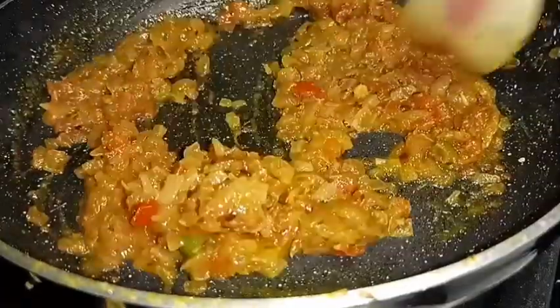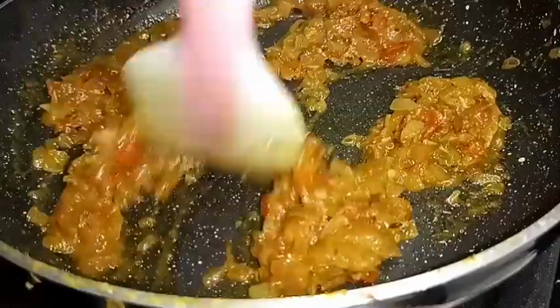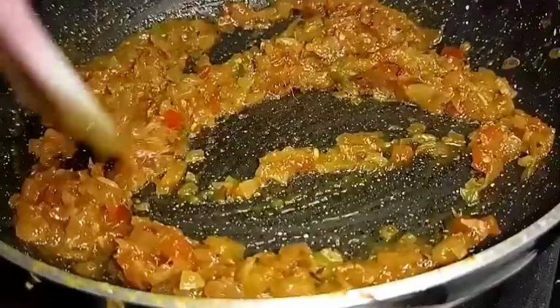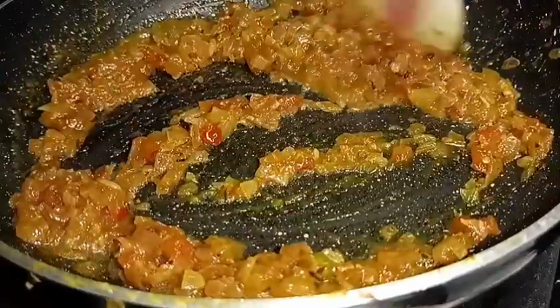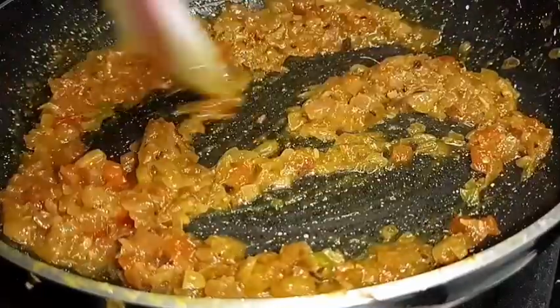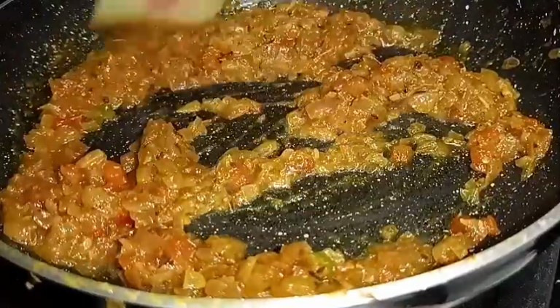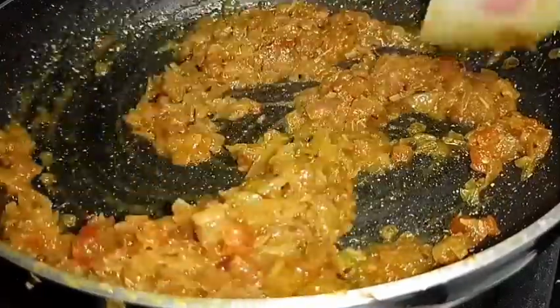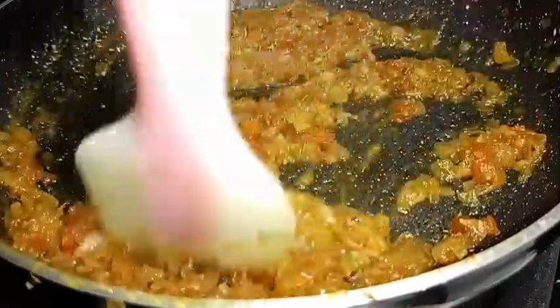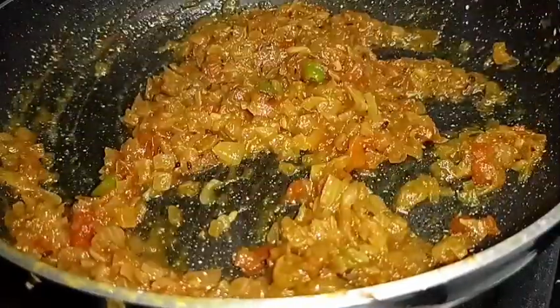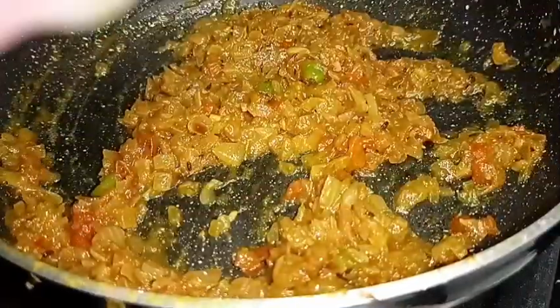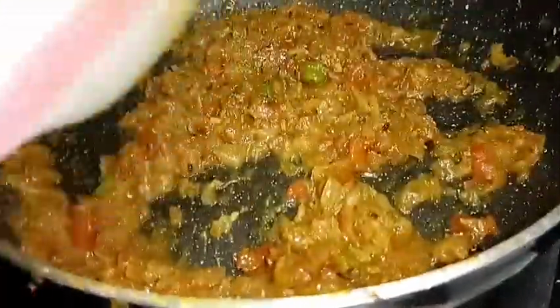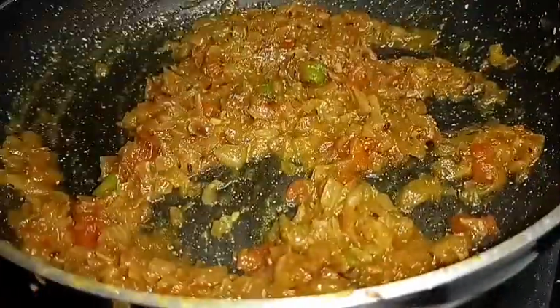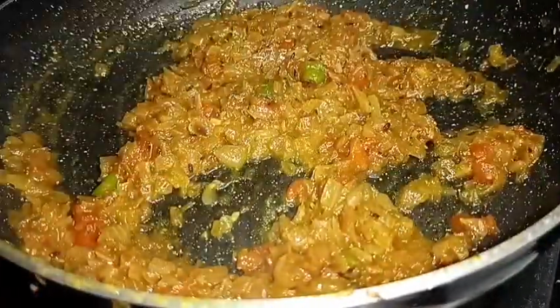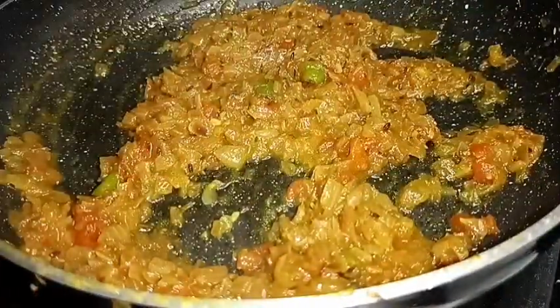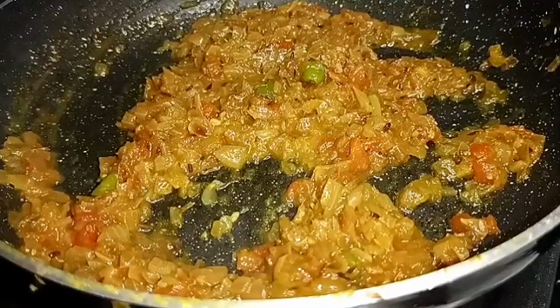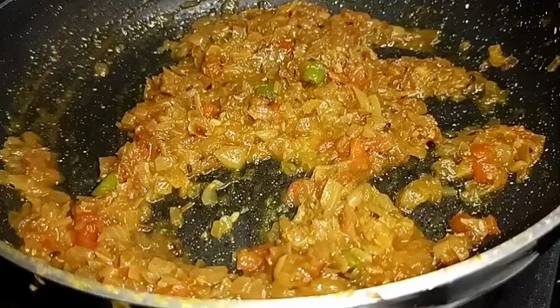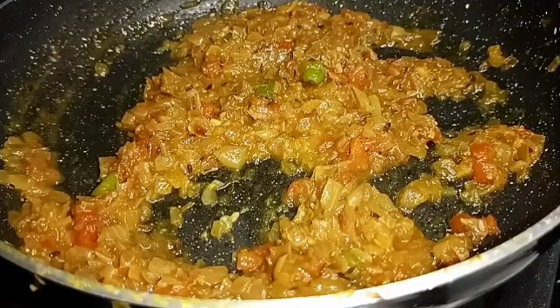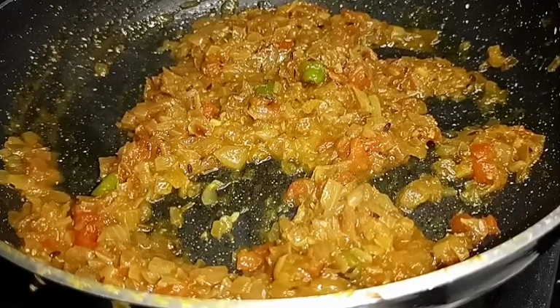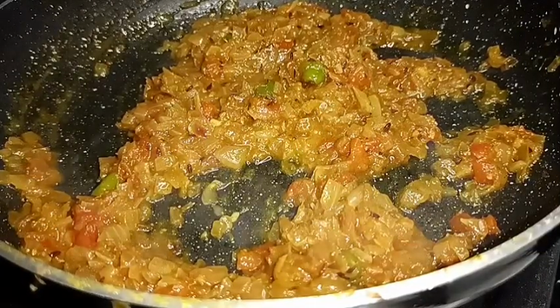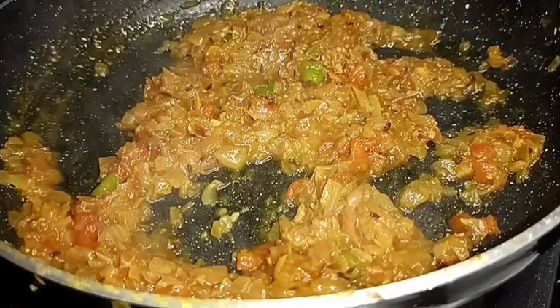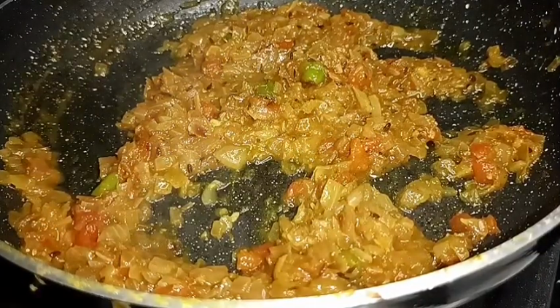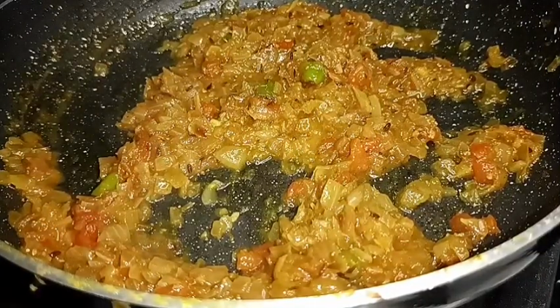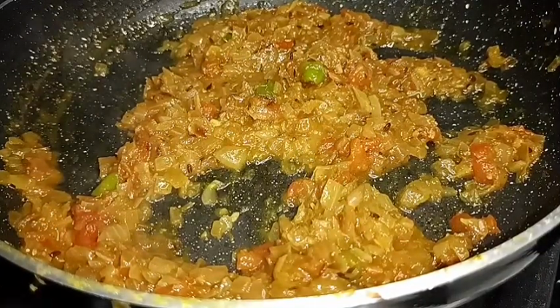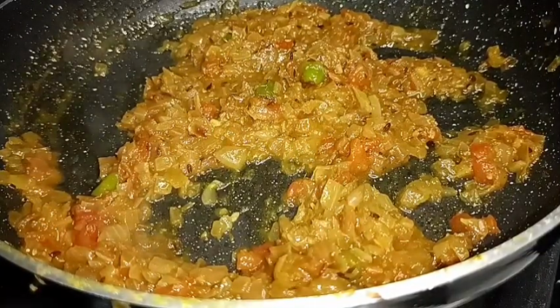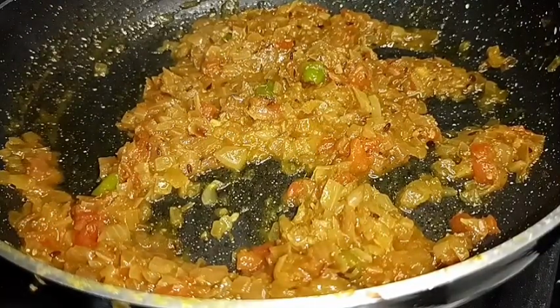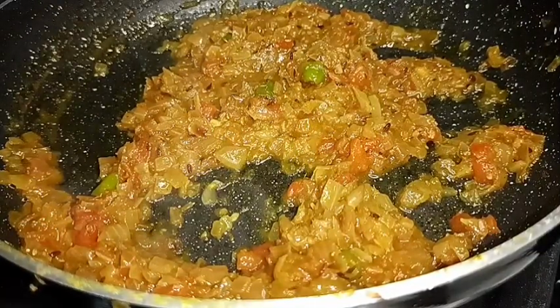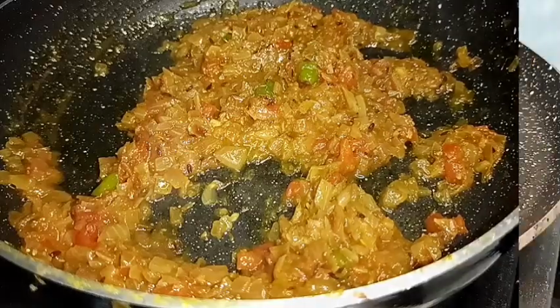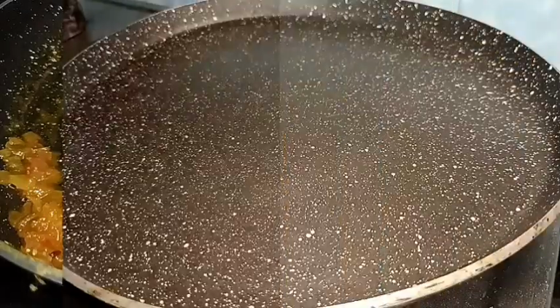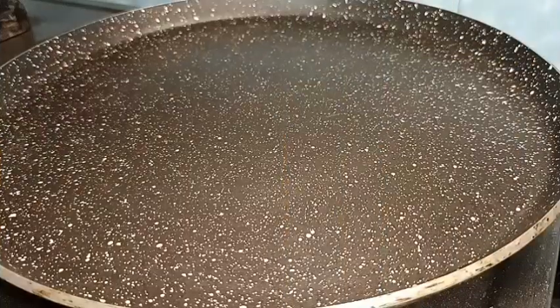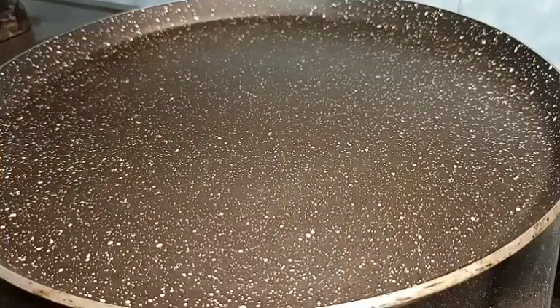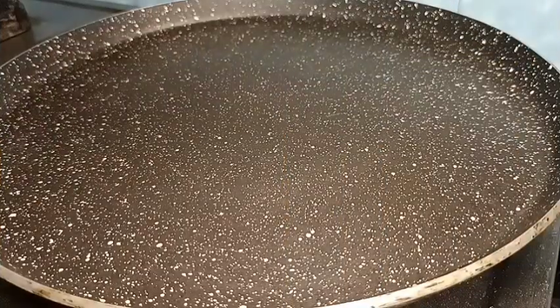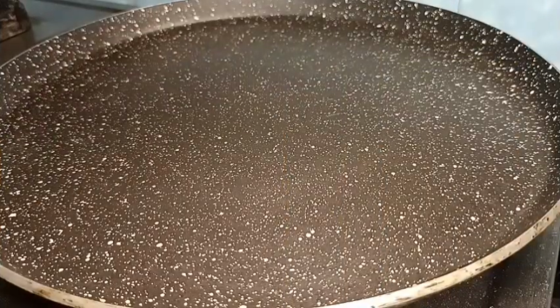We will open the thick leaves. We have to cook a lot. We are ready to cook a good cooking stuffing. Now we are ready to cook a dough.